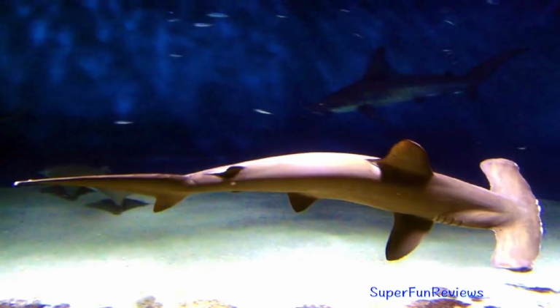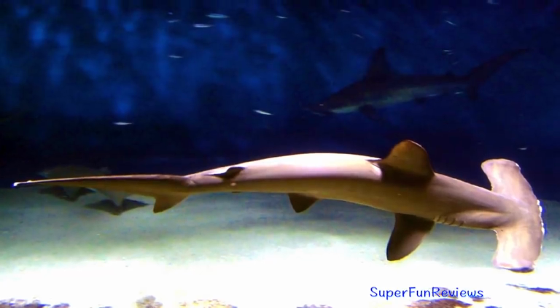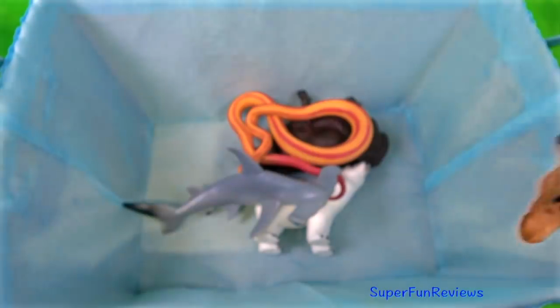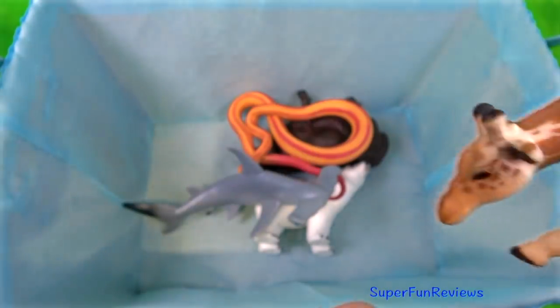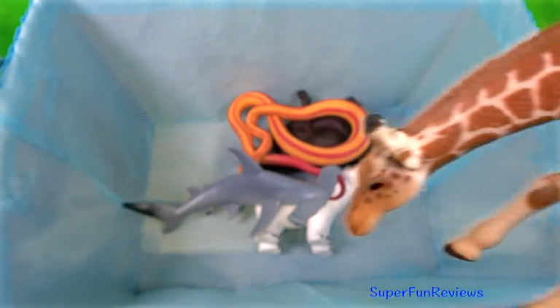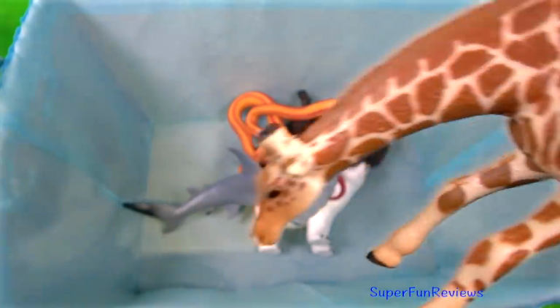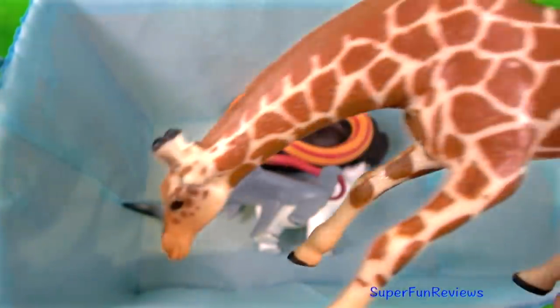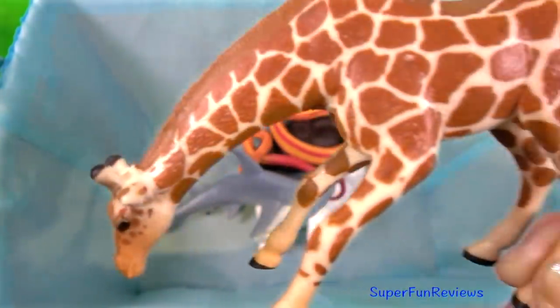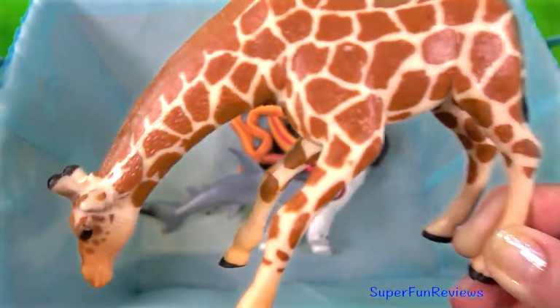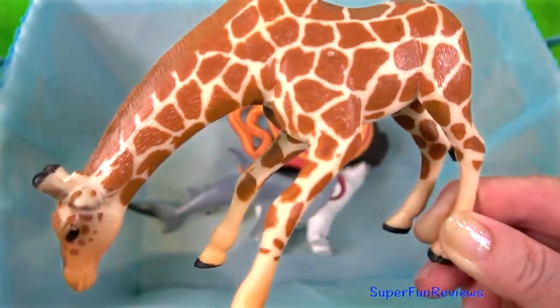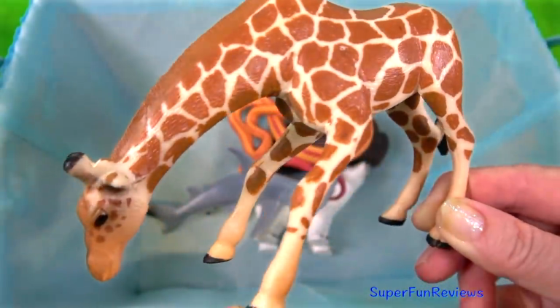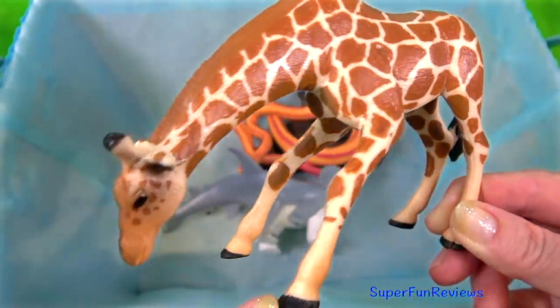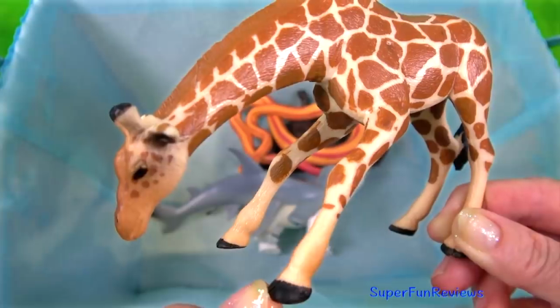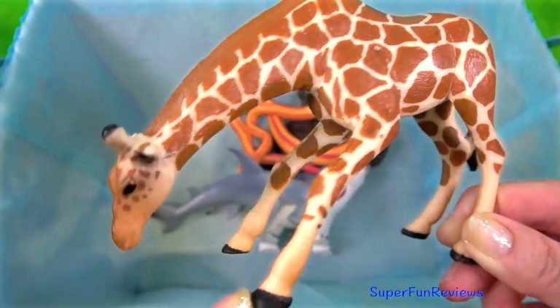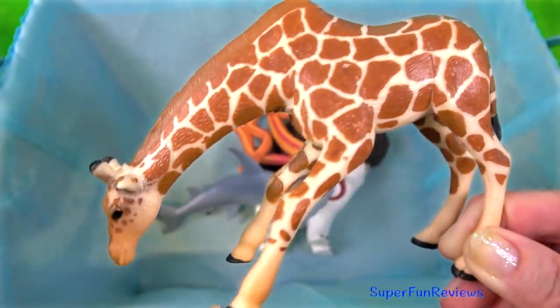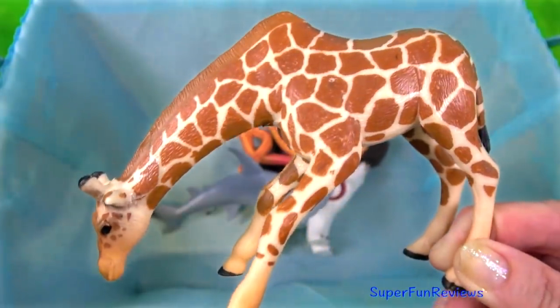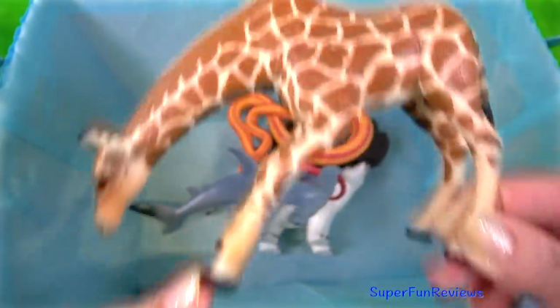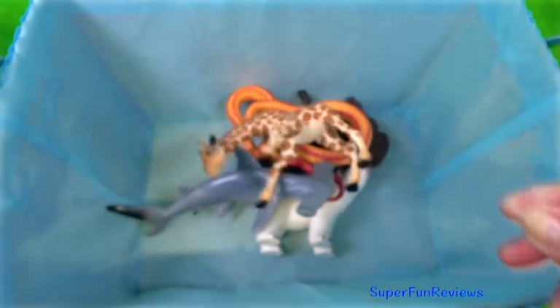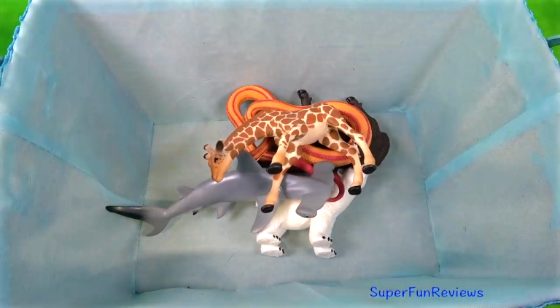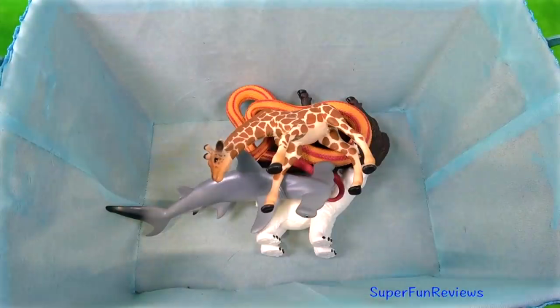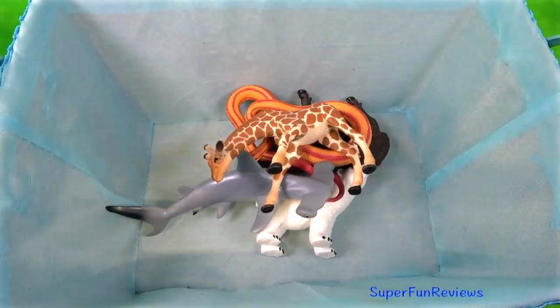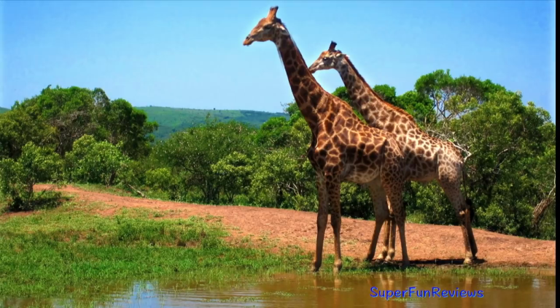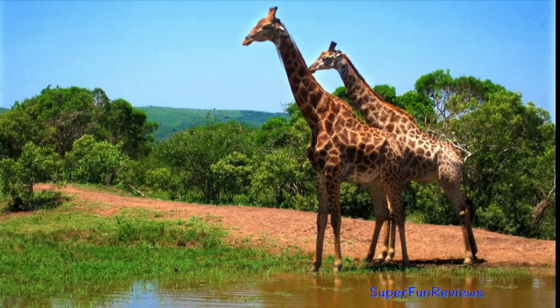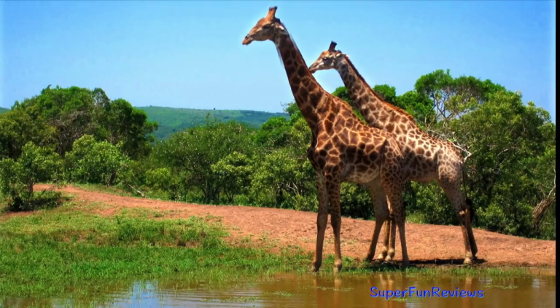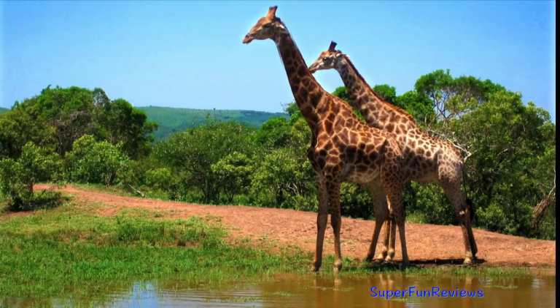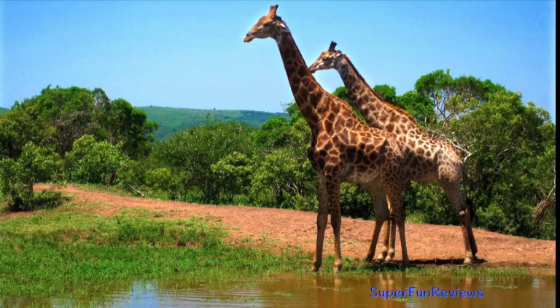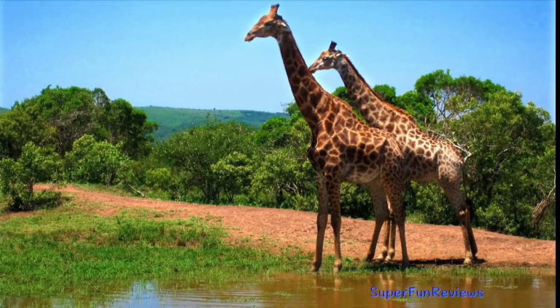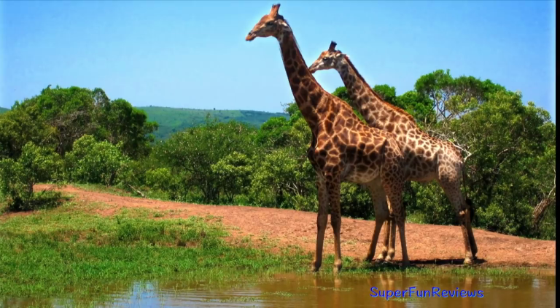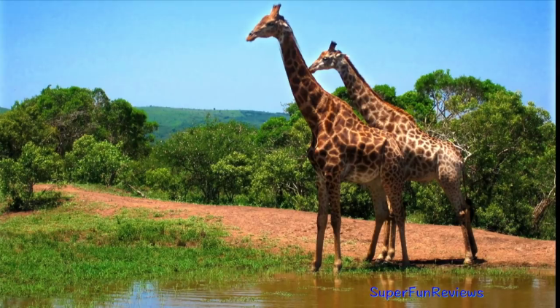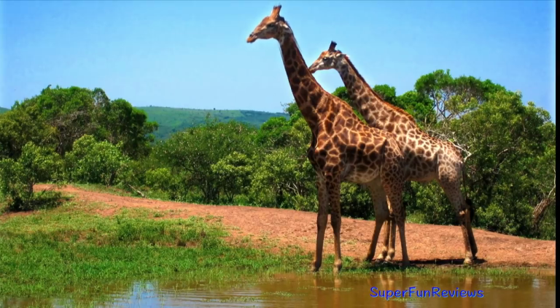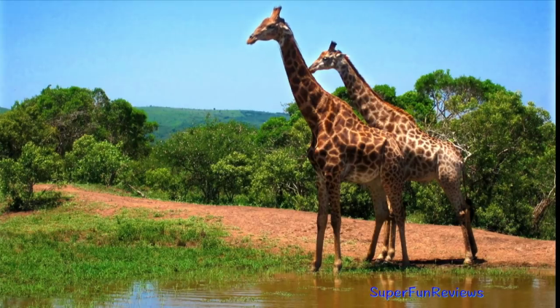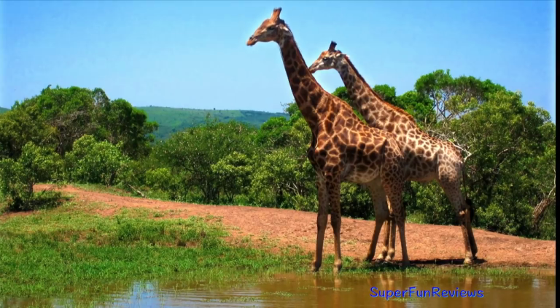The giraffe. They are long-necked, captivating hoofed mammals of Africa. The giraffe bull is the tallest of all land creatures.